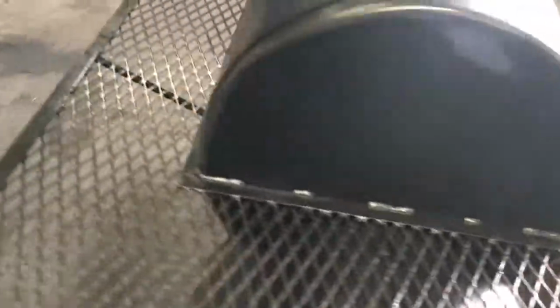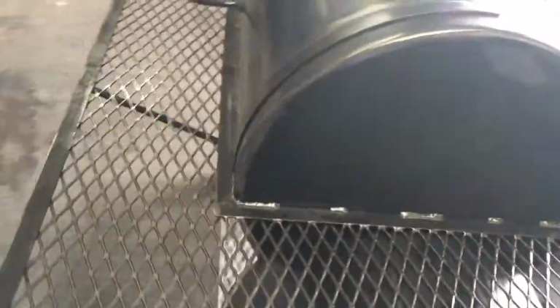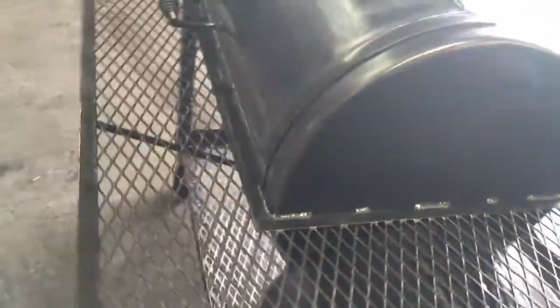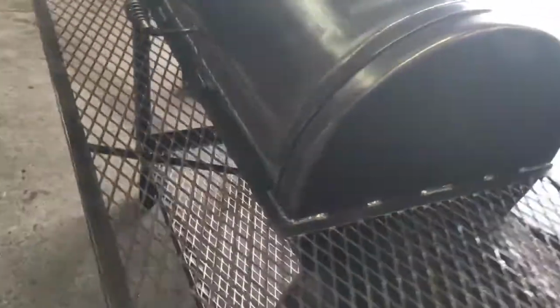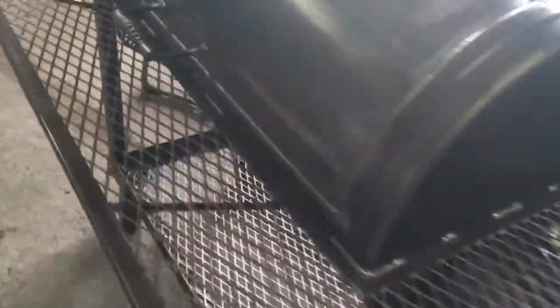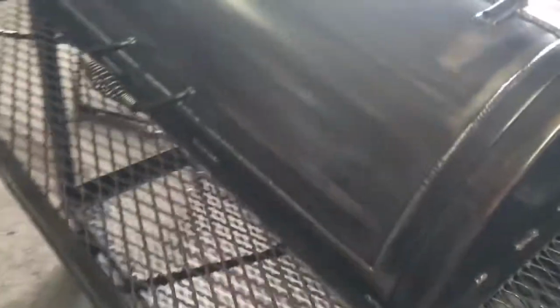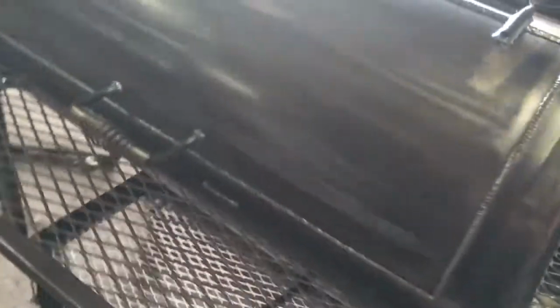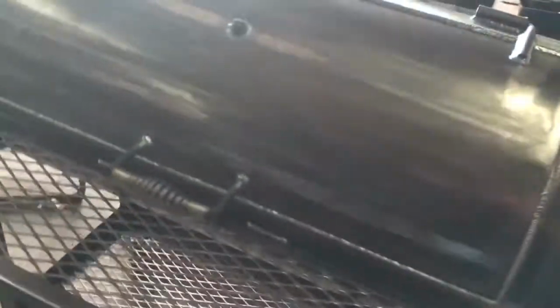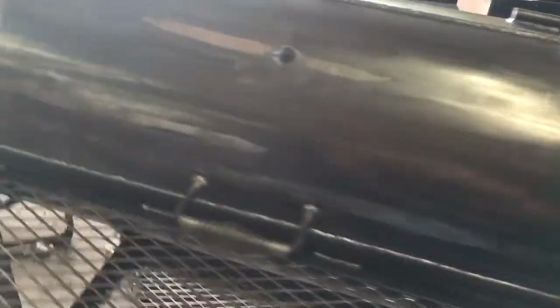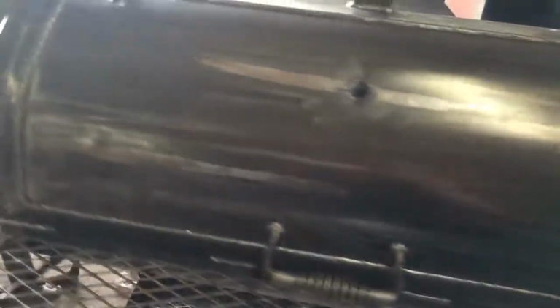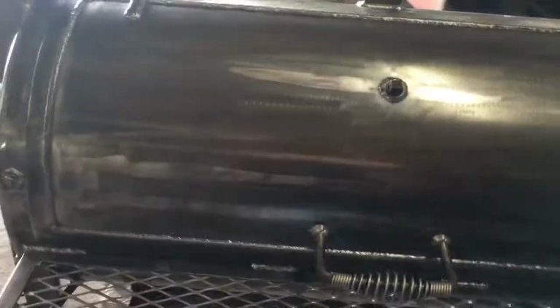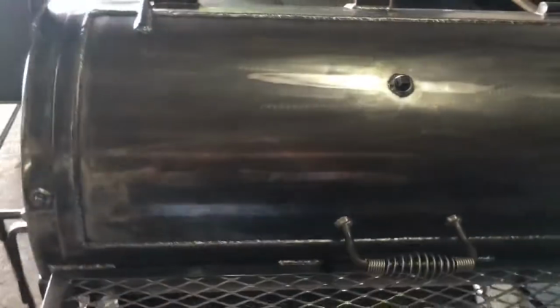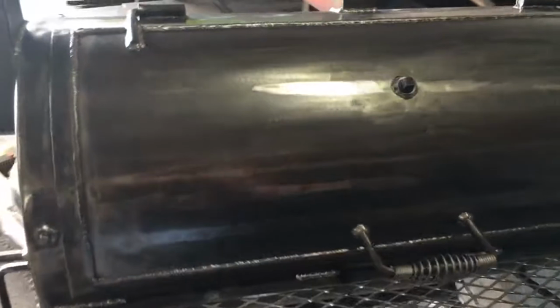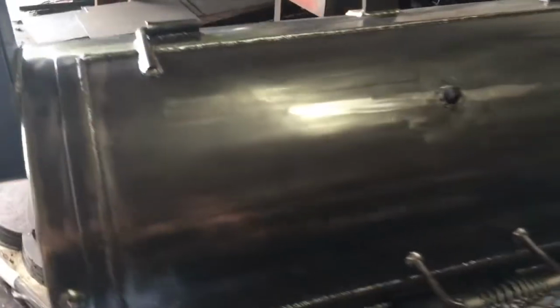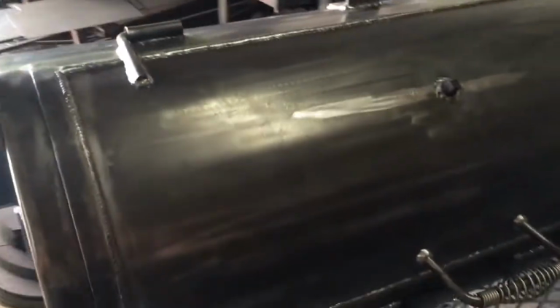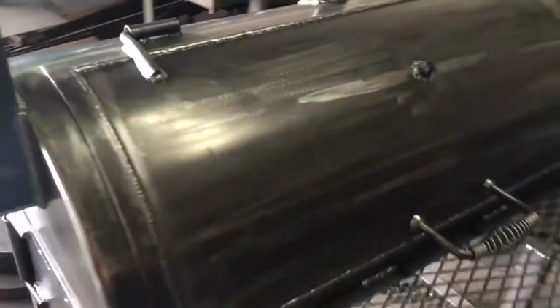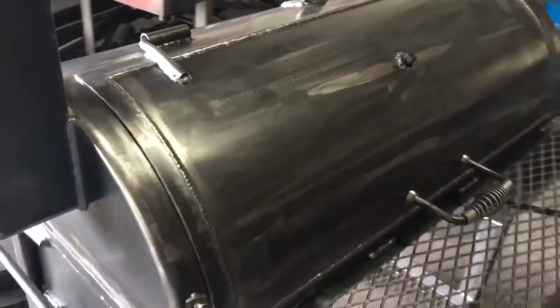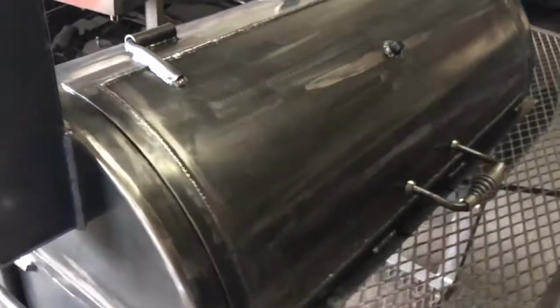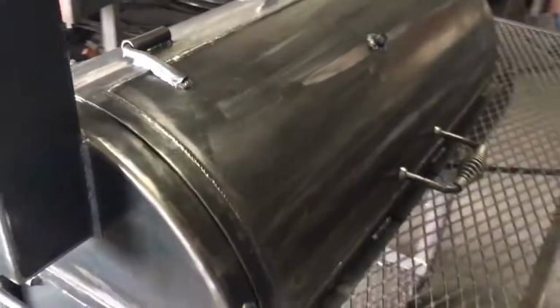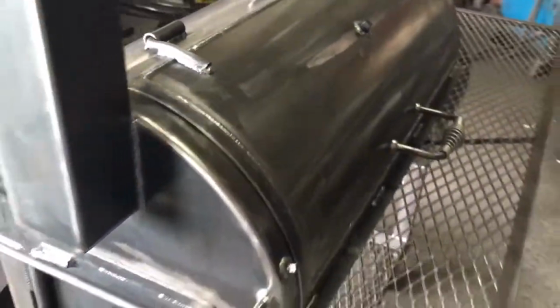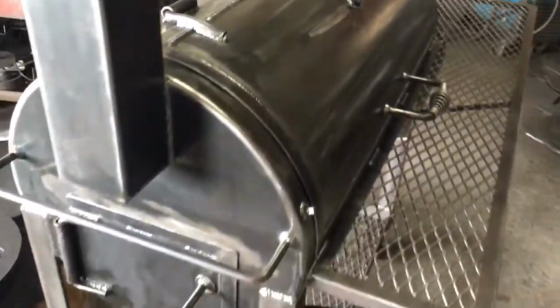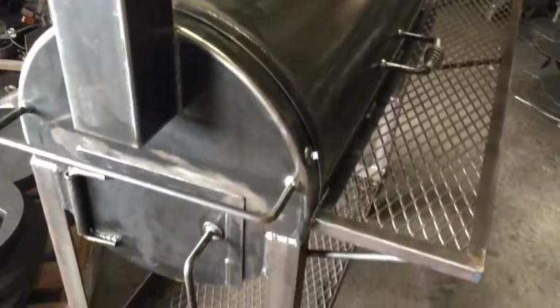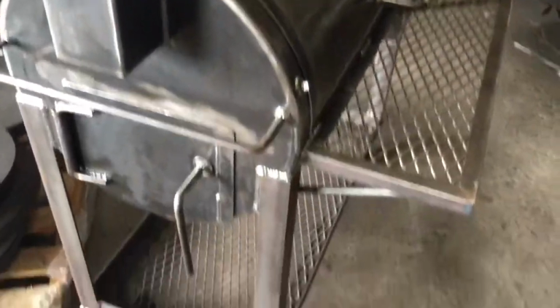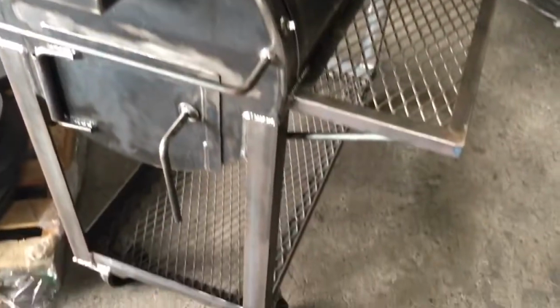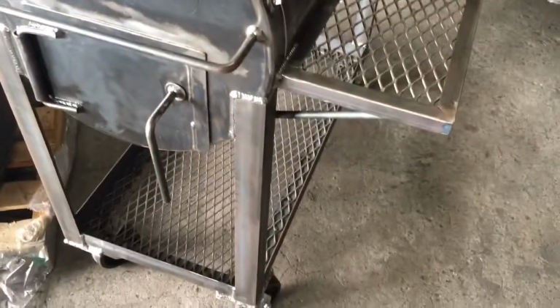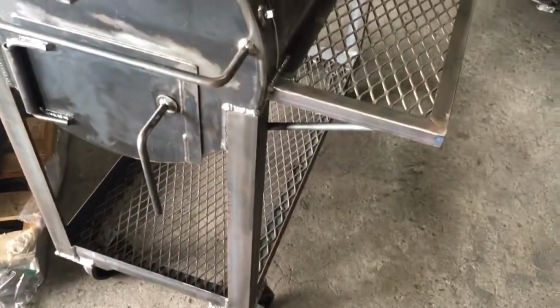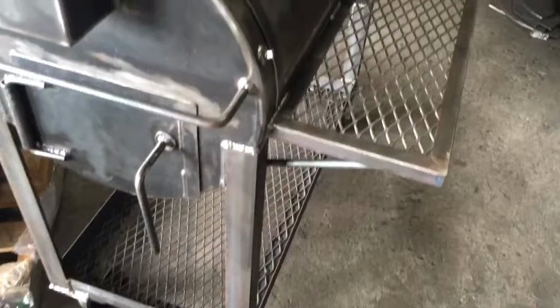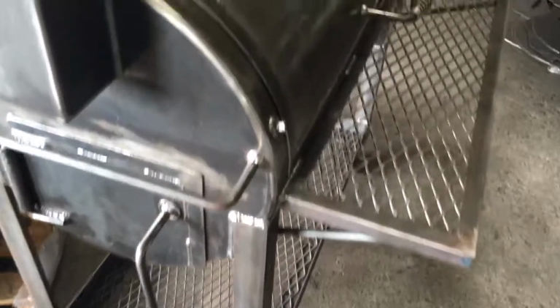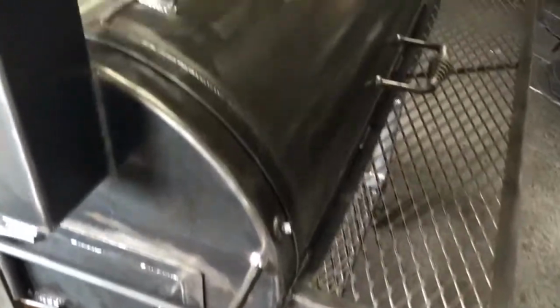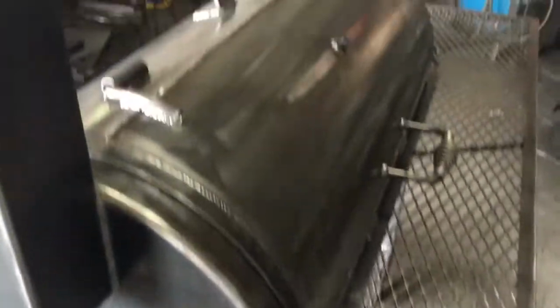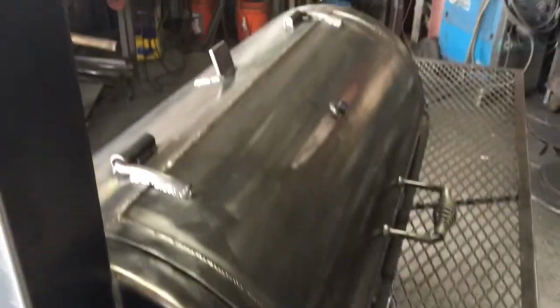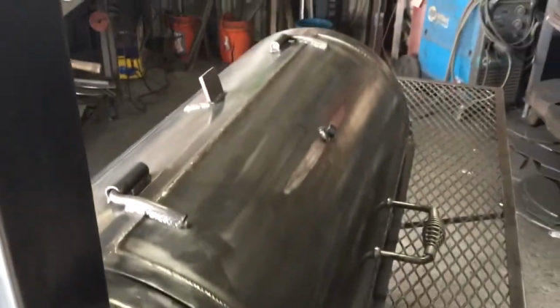The painter will inspect it again before he paints it, and then it'll get a final inspection before it actually goes out to the customer, whether it be shipped out or picked up by the customer.